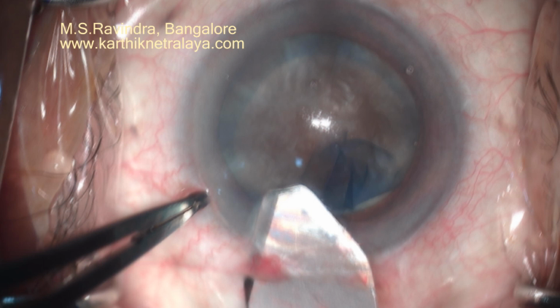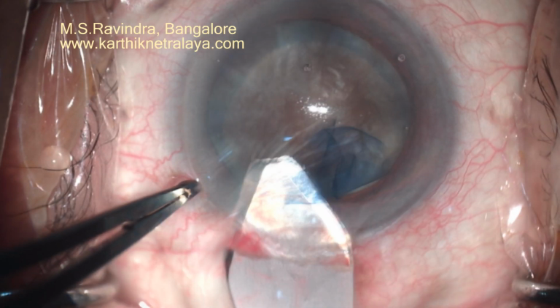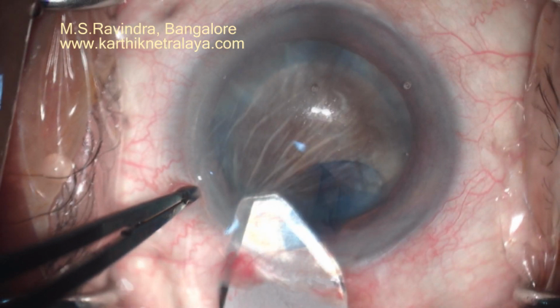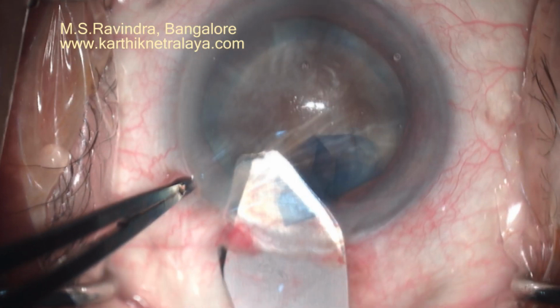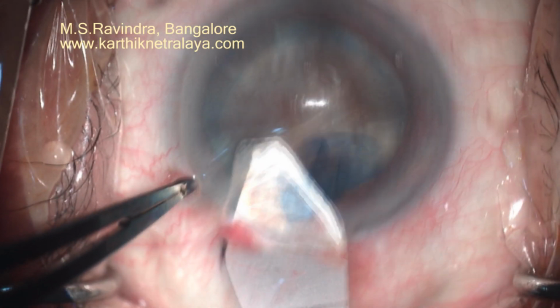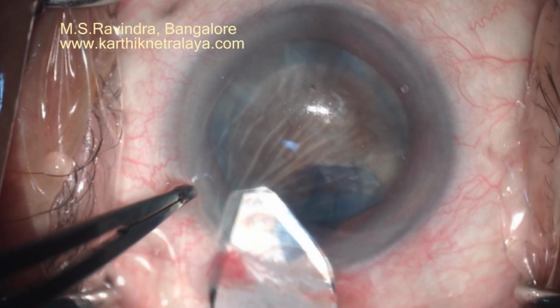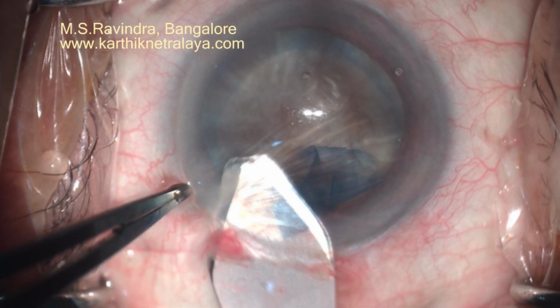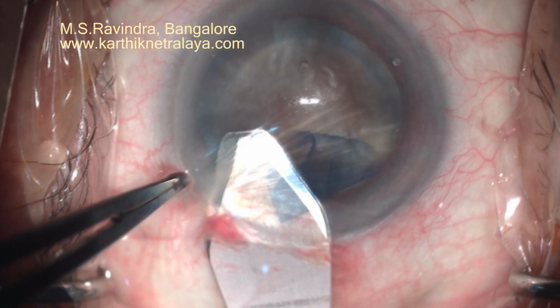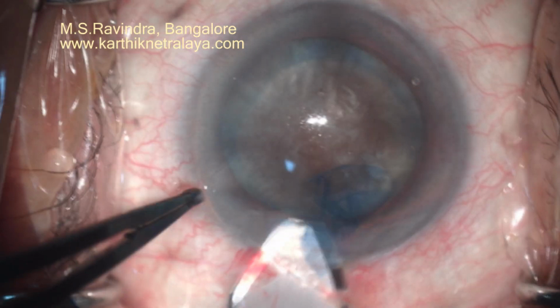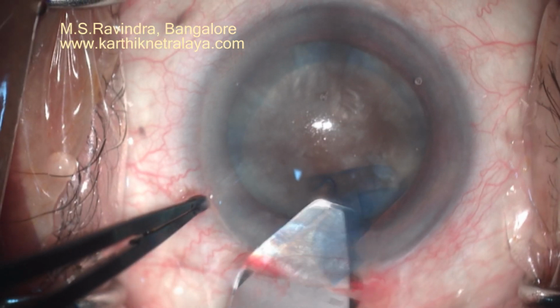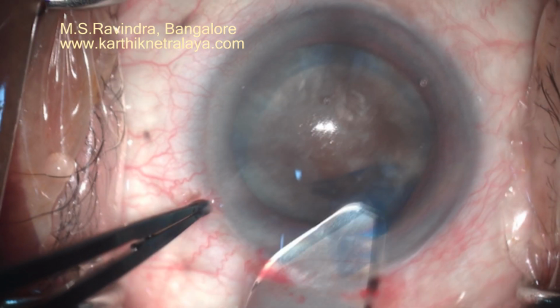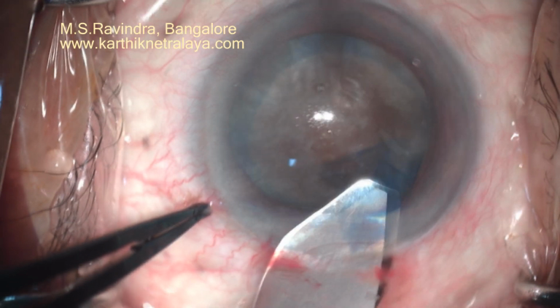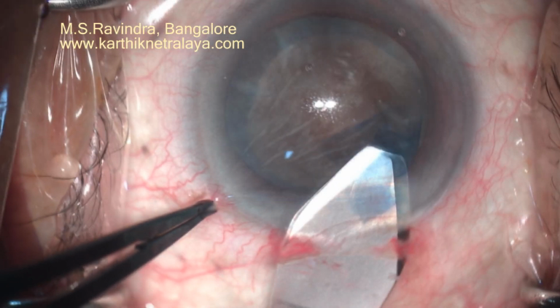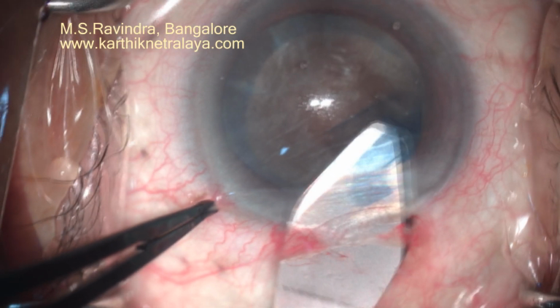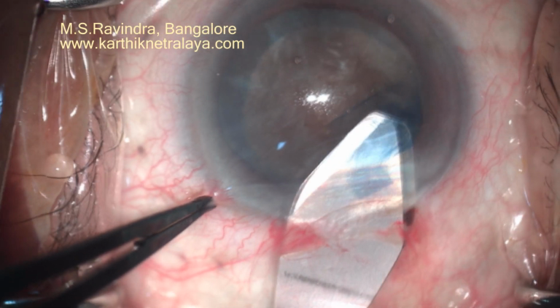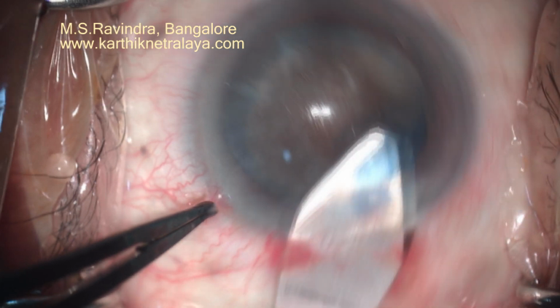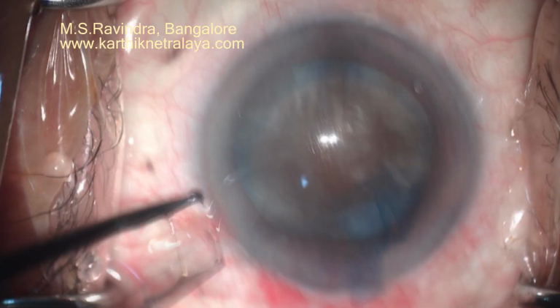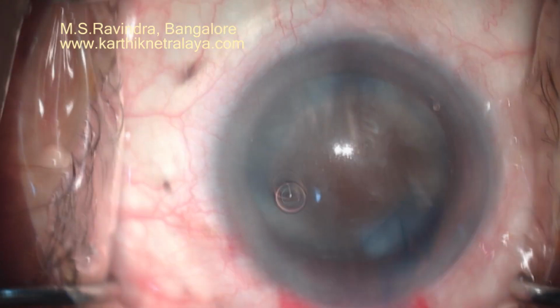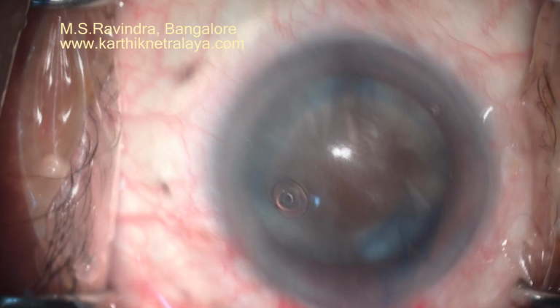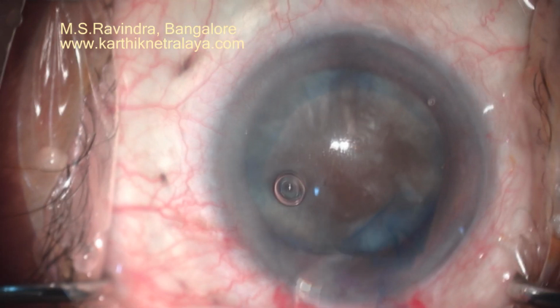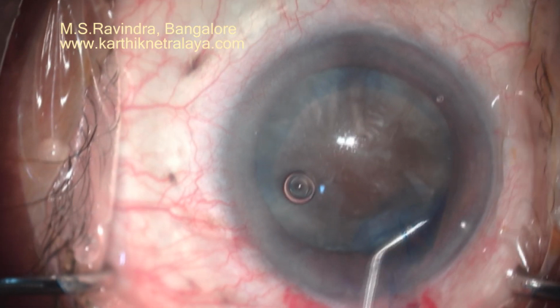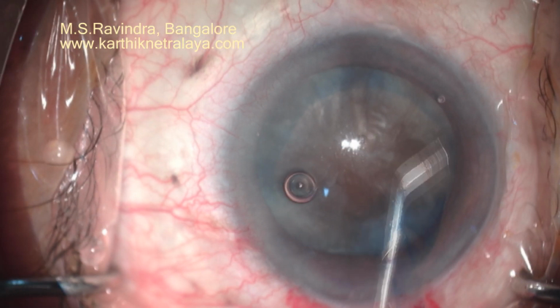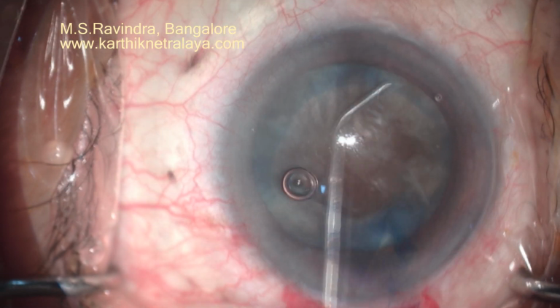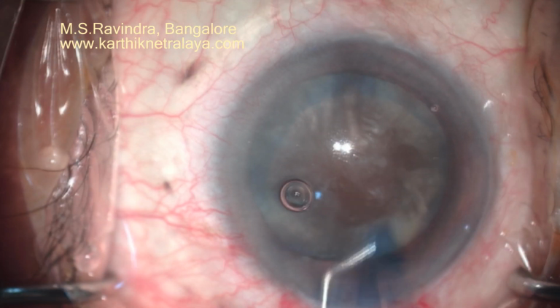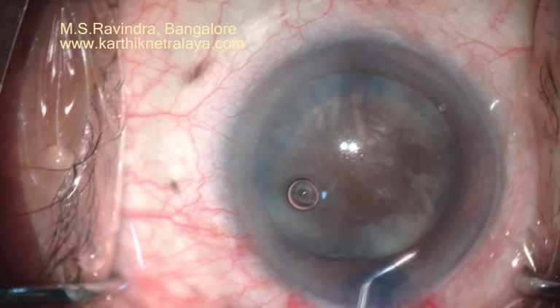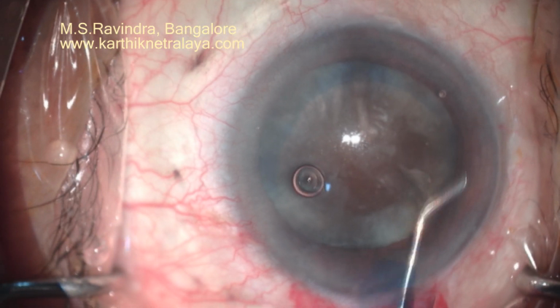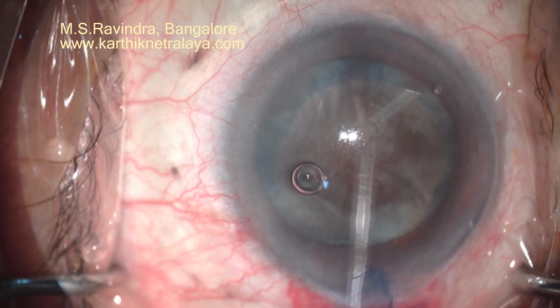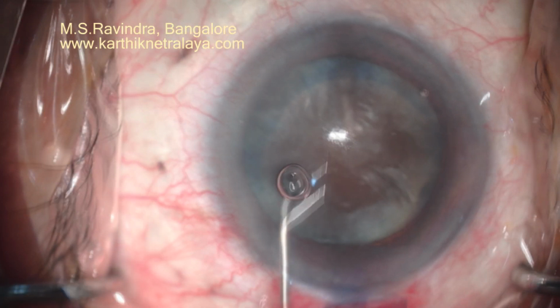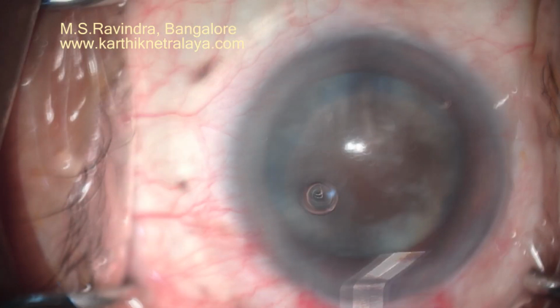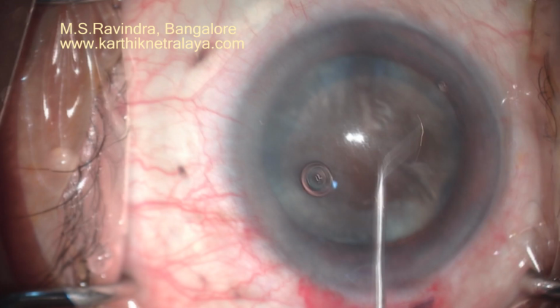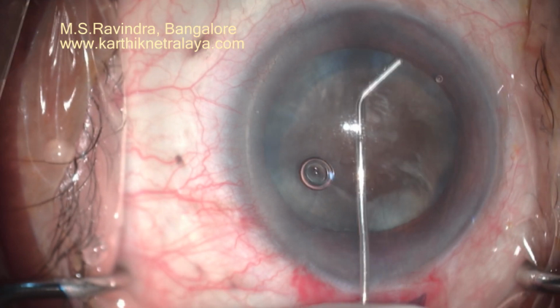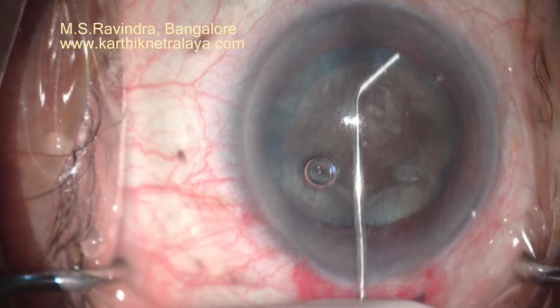I am enlarging the tunnel from 5.2 to about 0.75 mm on either side, bringing it to about 6 or even 6.5 mm. Lignocaine is then placed in the entry chamber.